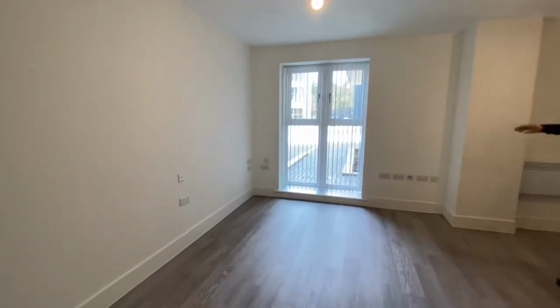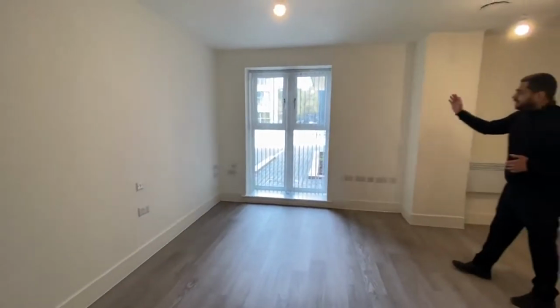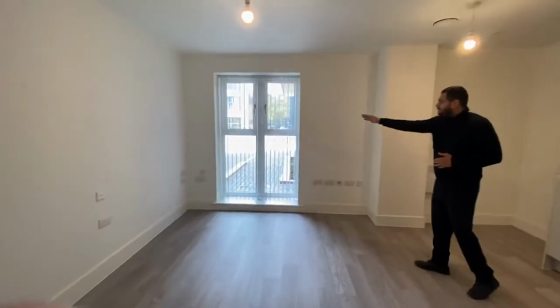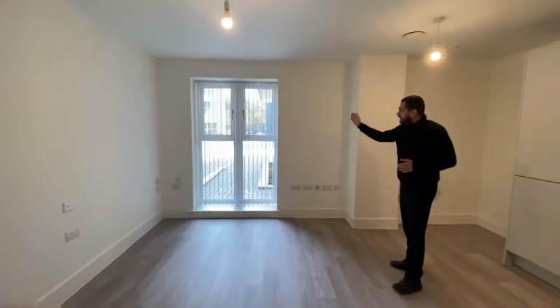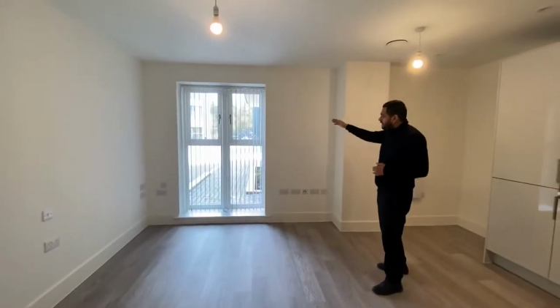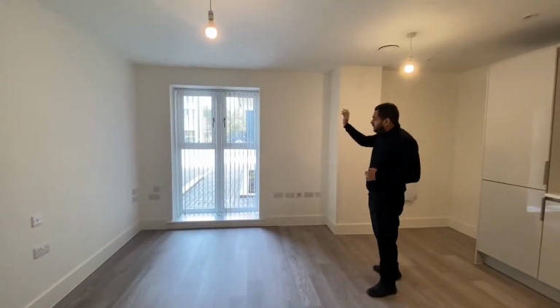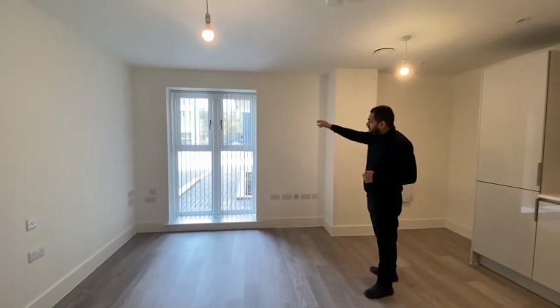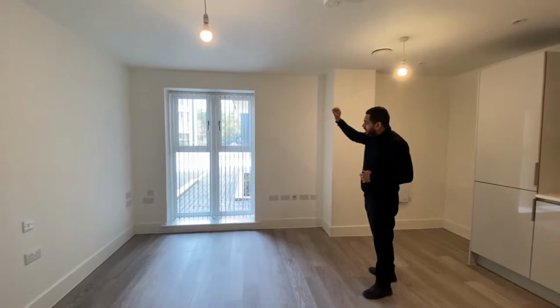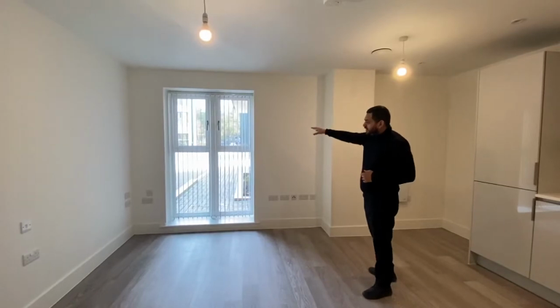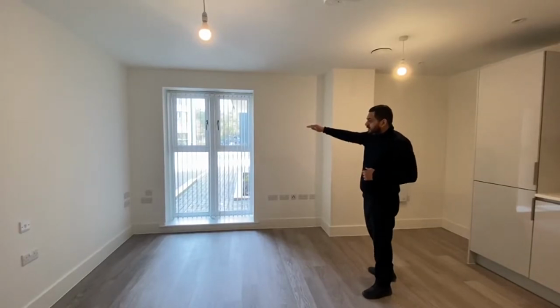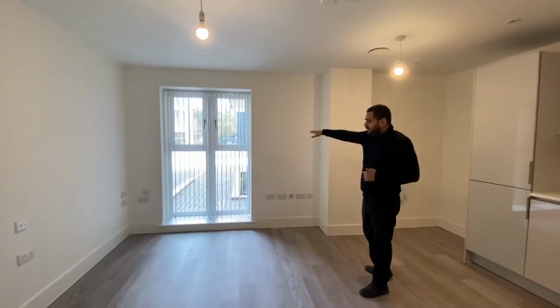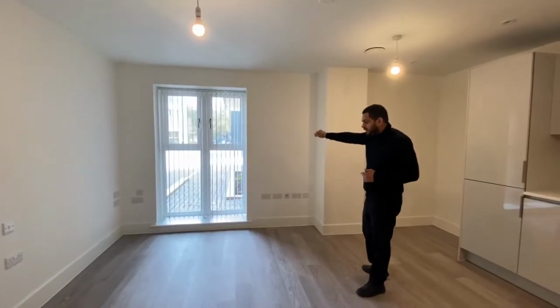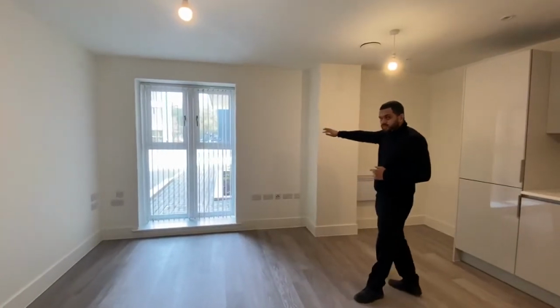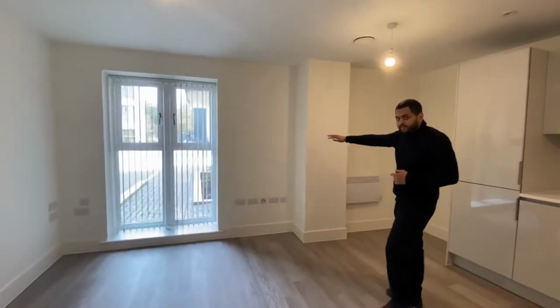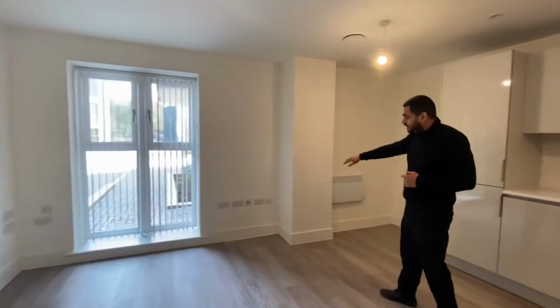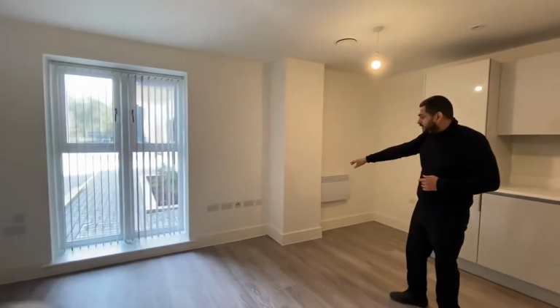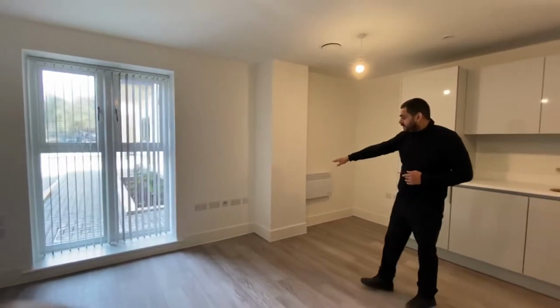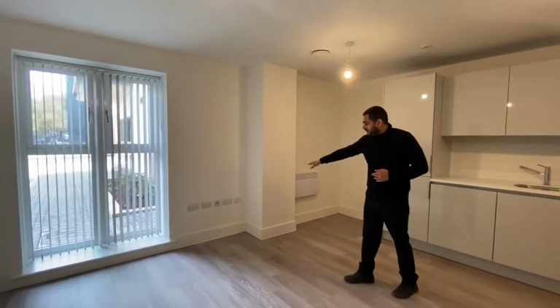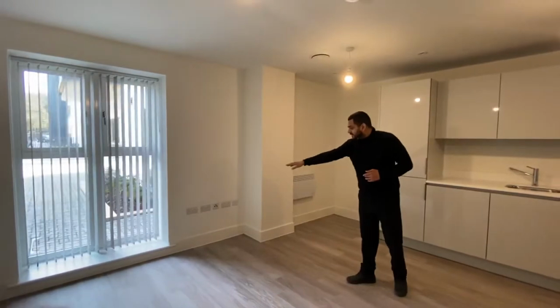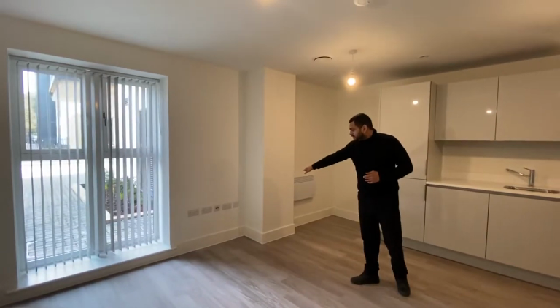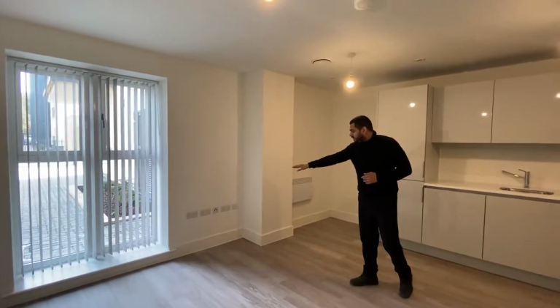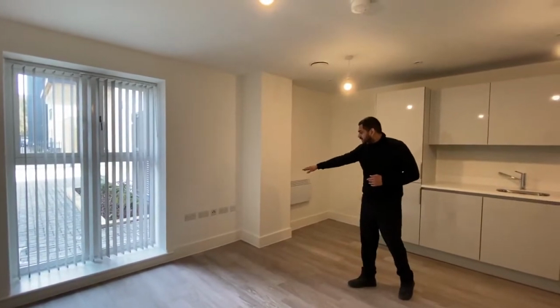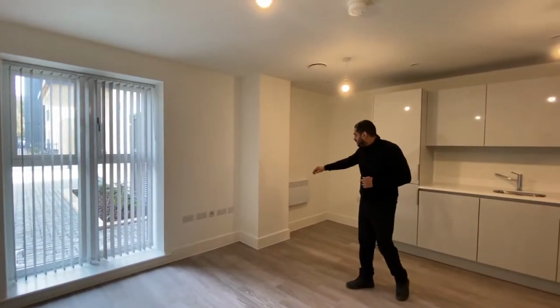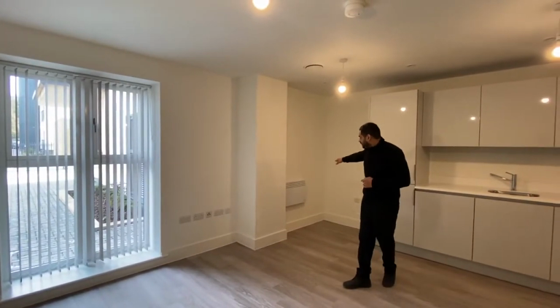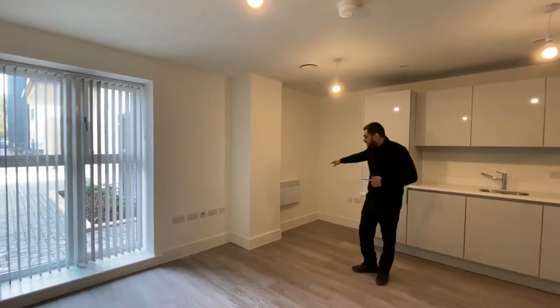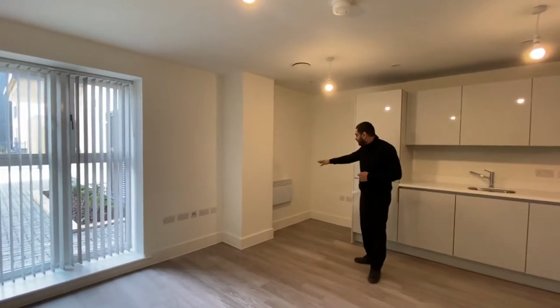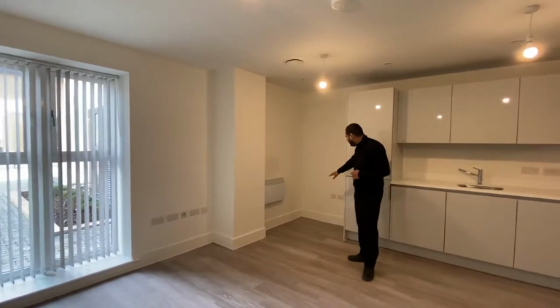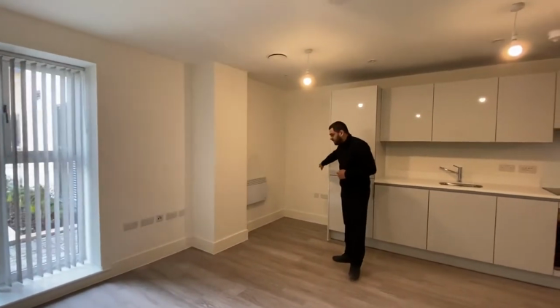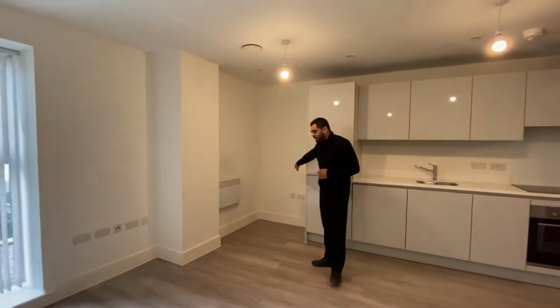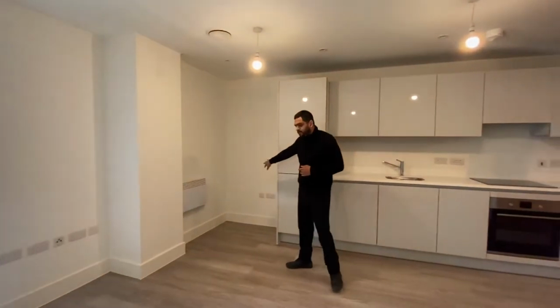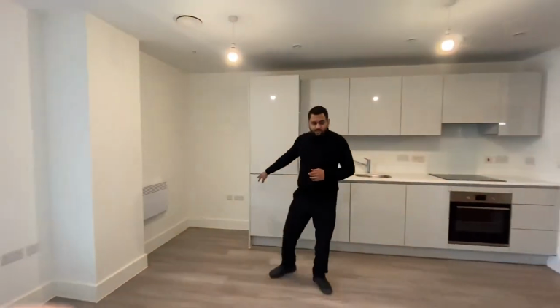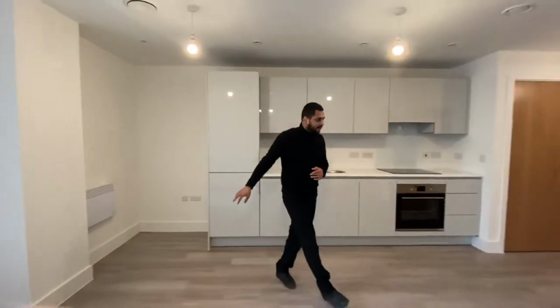You've also got your blinds on this window, overlooking the car park on the ground floor. You've got the TV point just here on this wall, an electric radiator in this corner, and more sockets down here as well. Plenty of space.